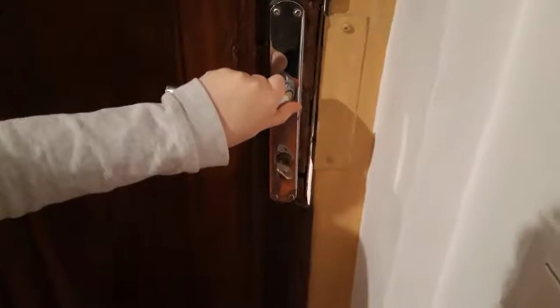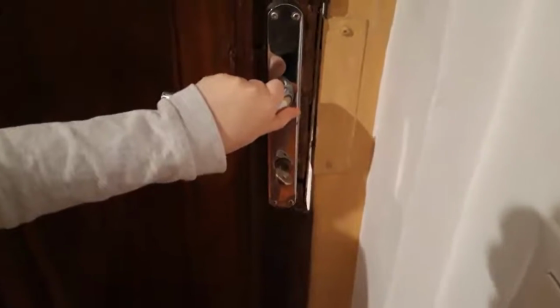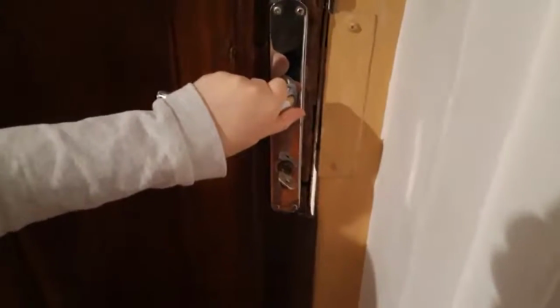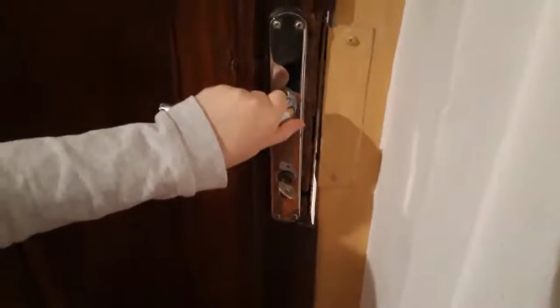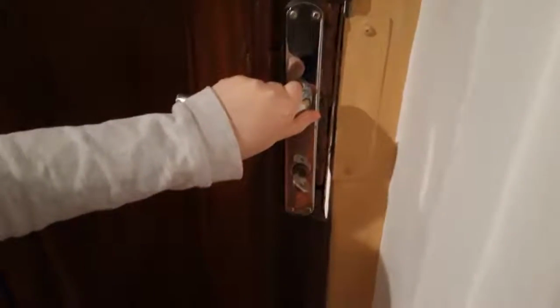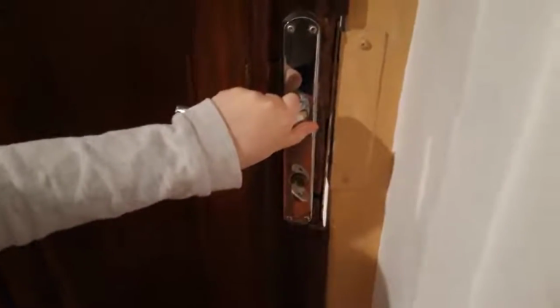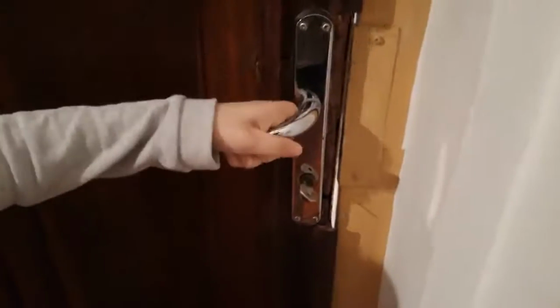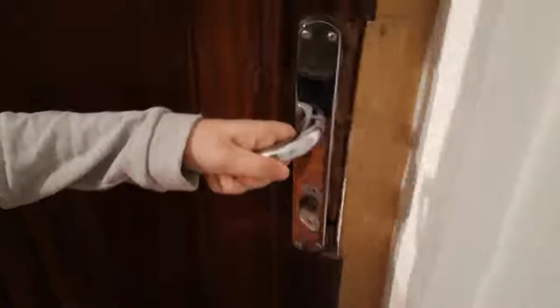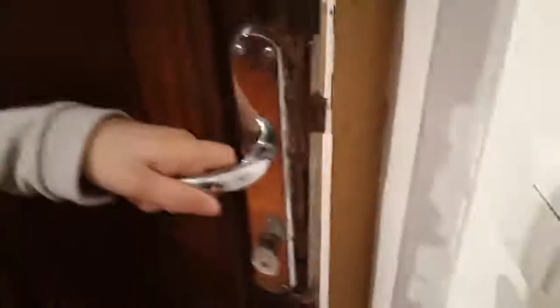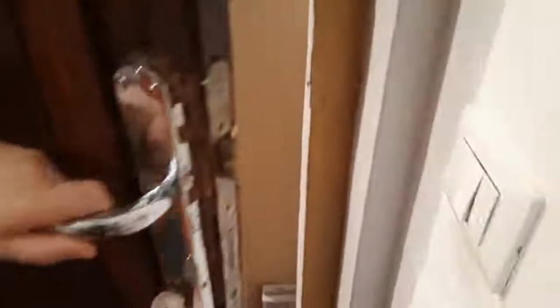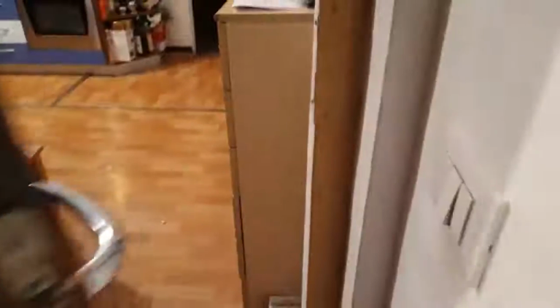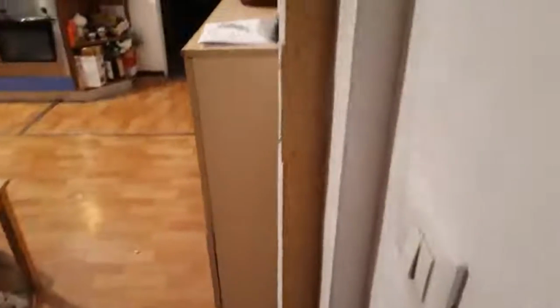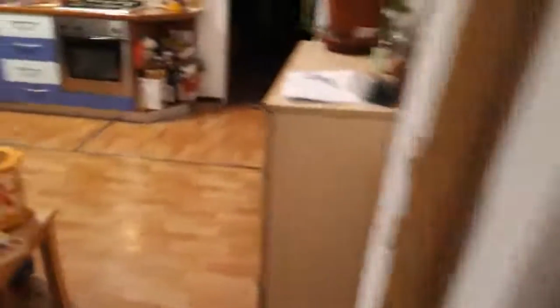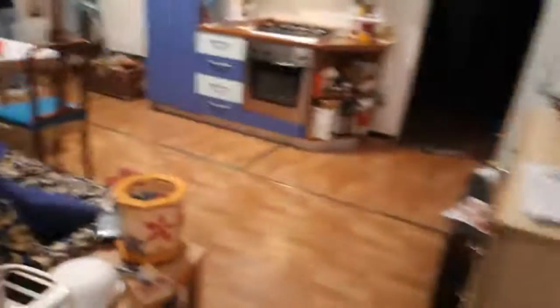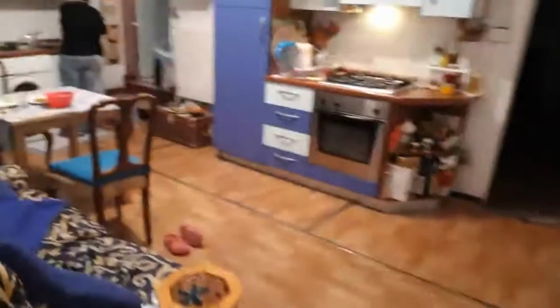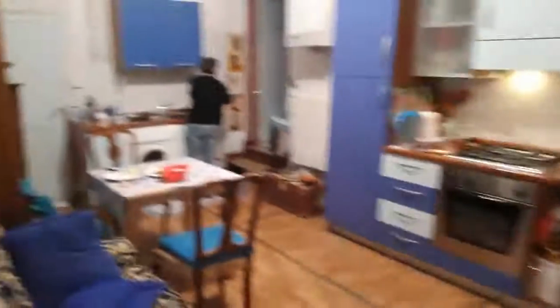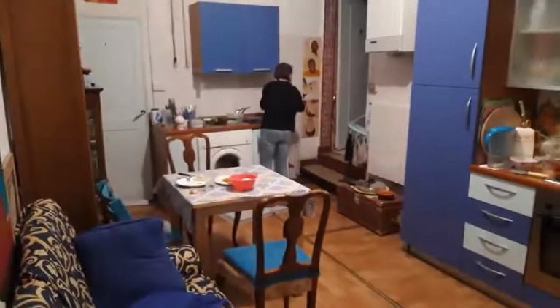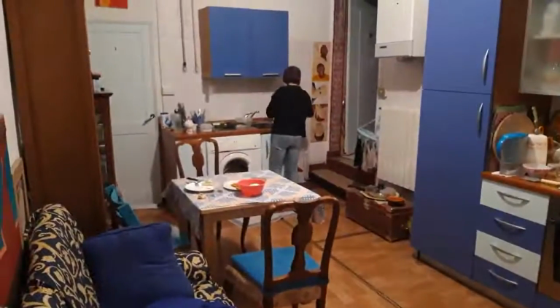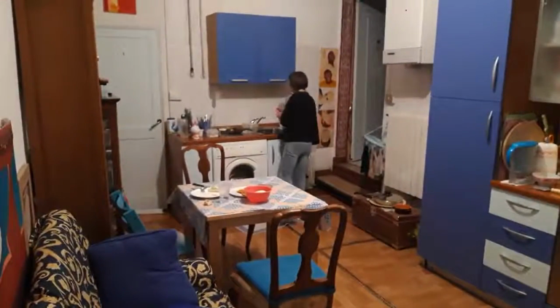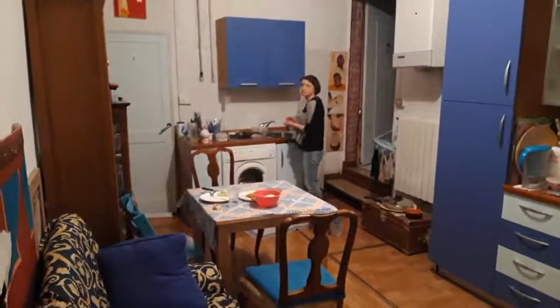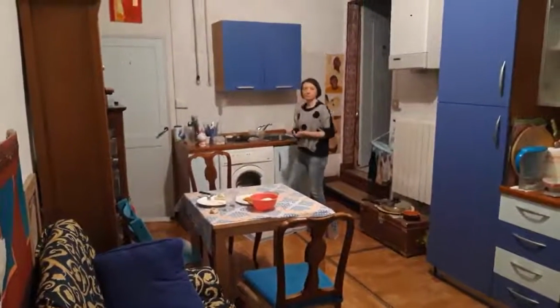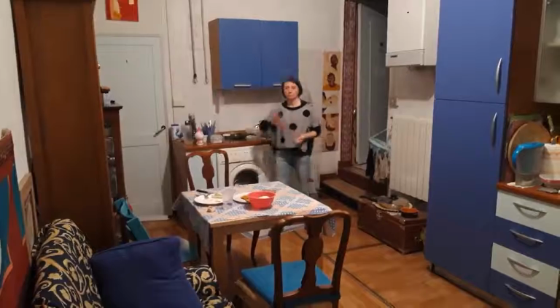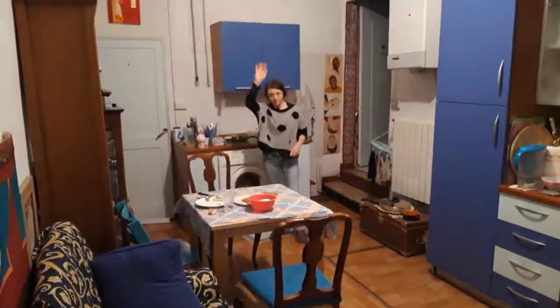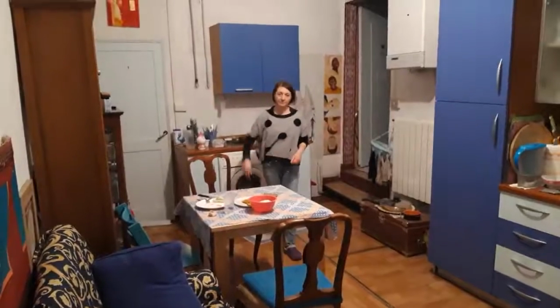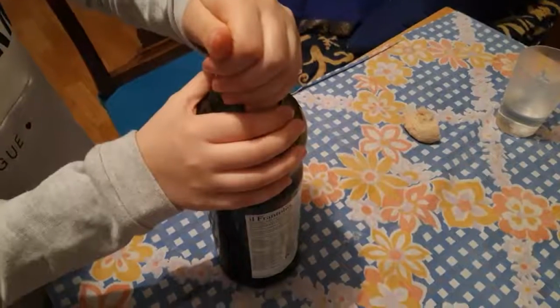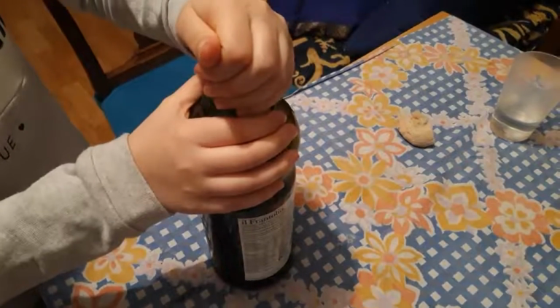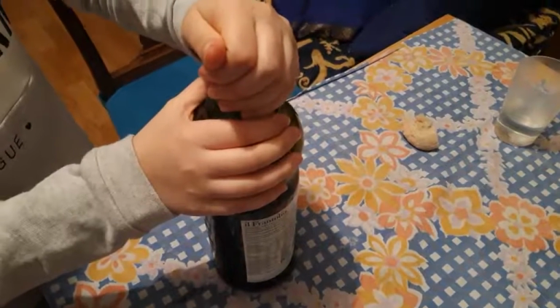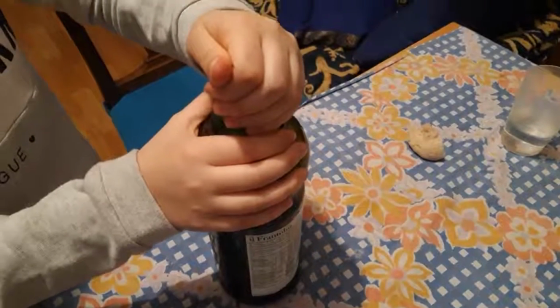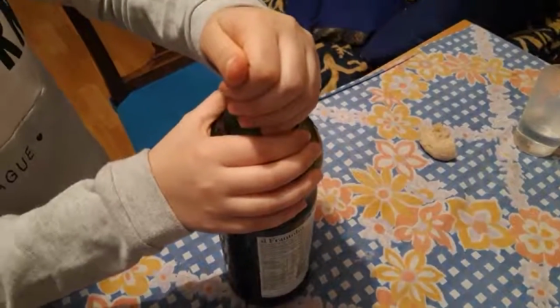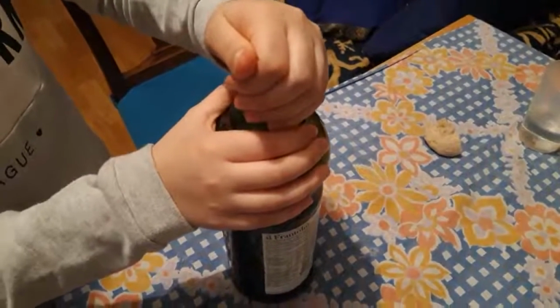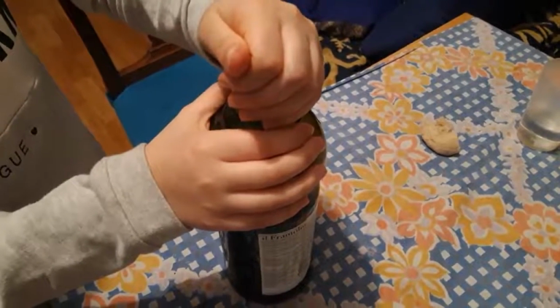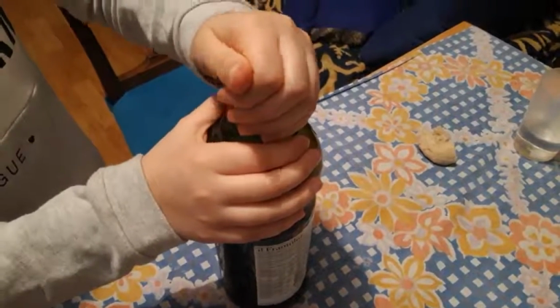How to open the door? How to open a bottle of olive oil?